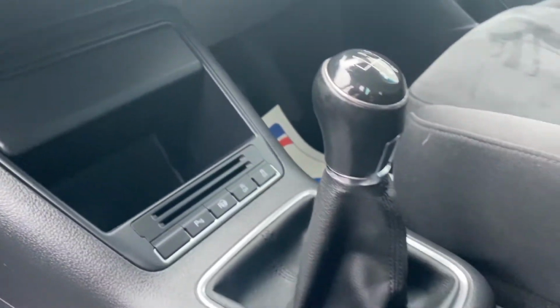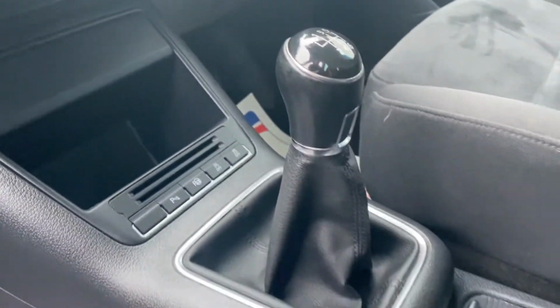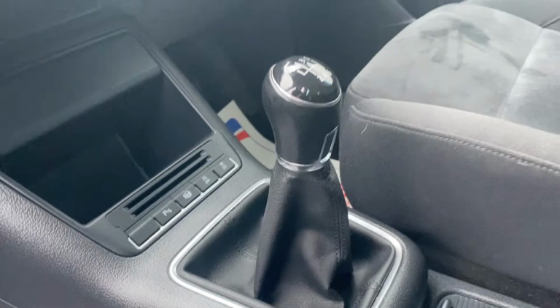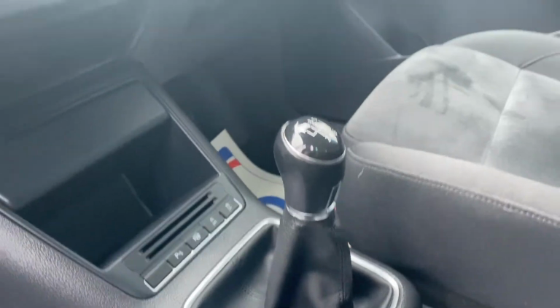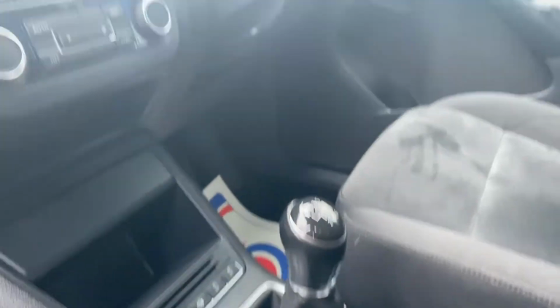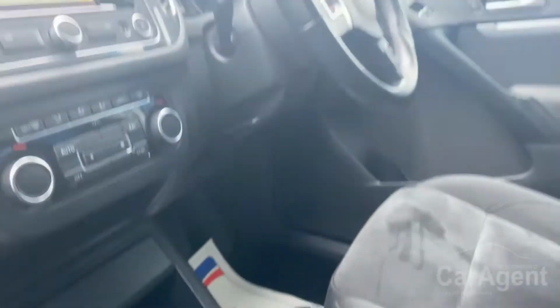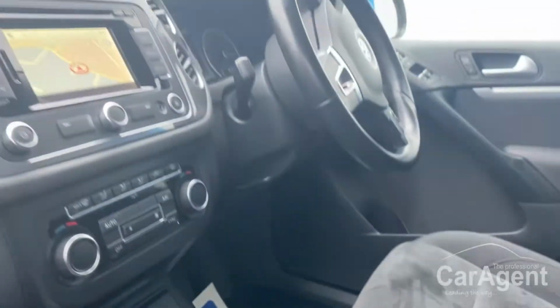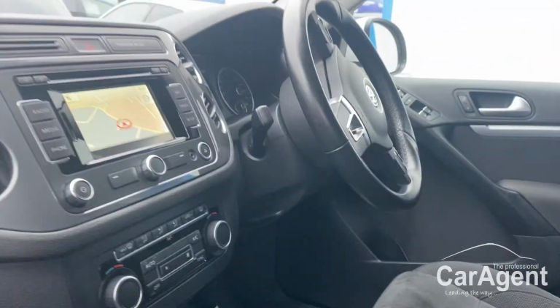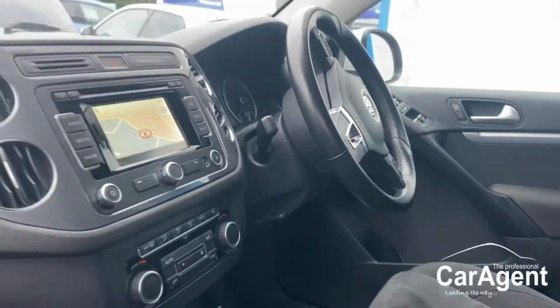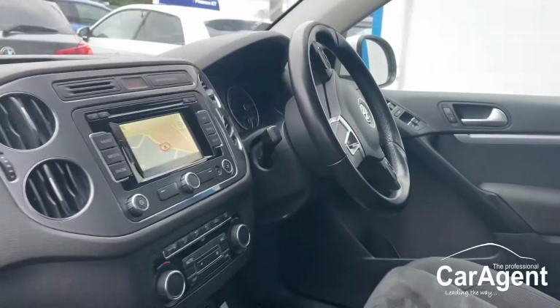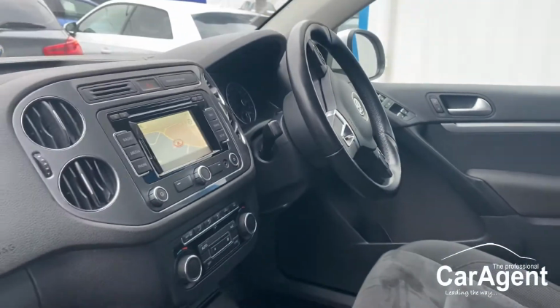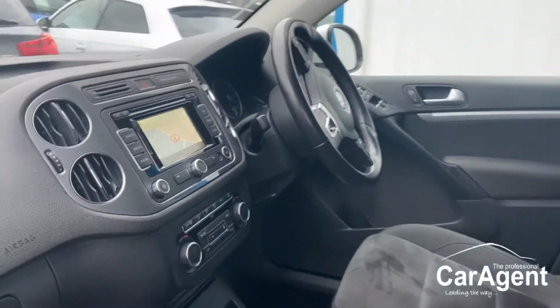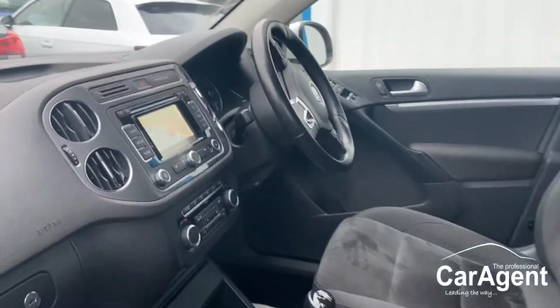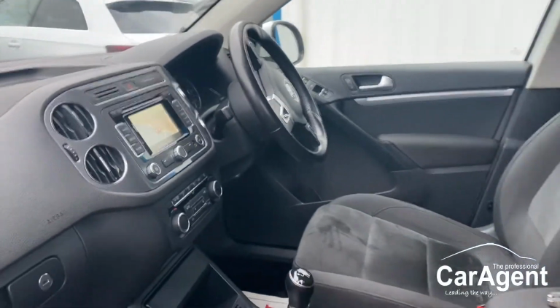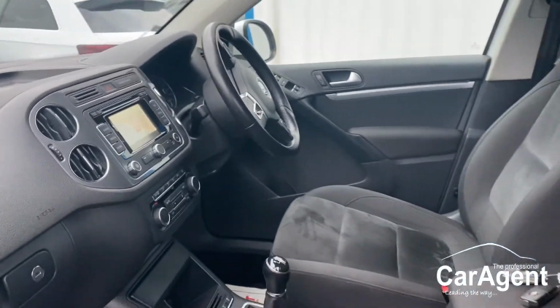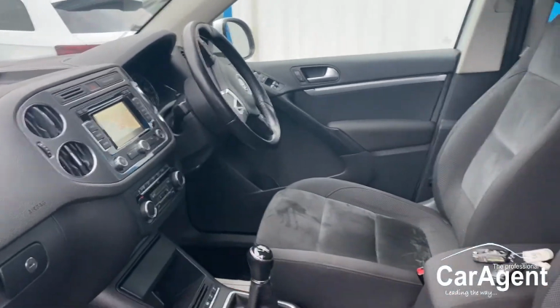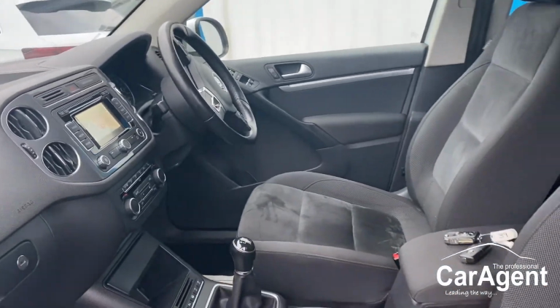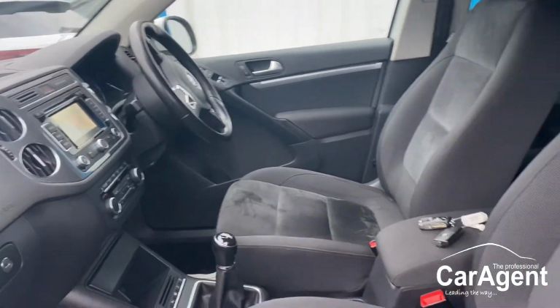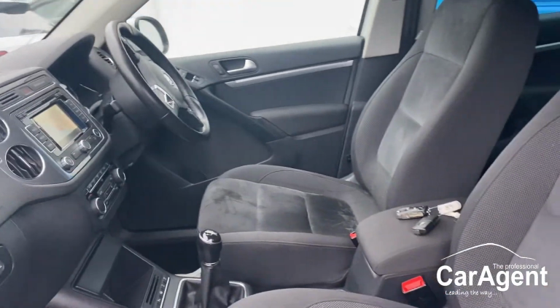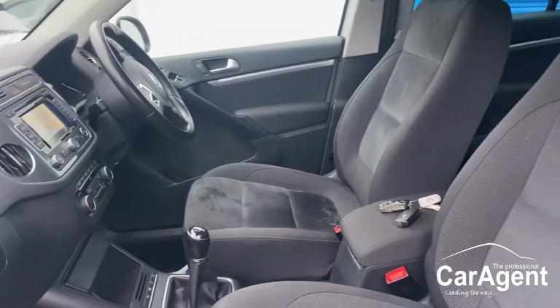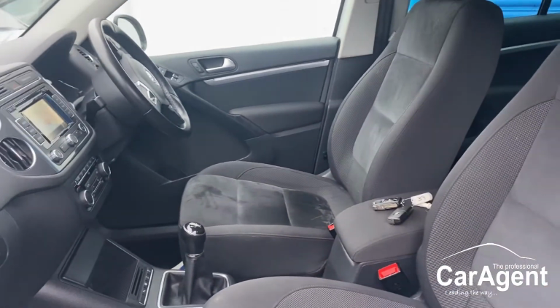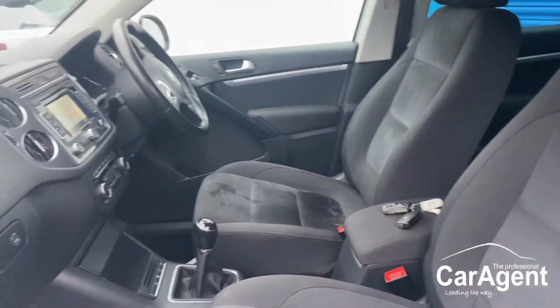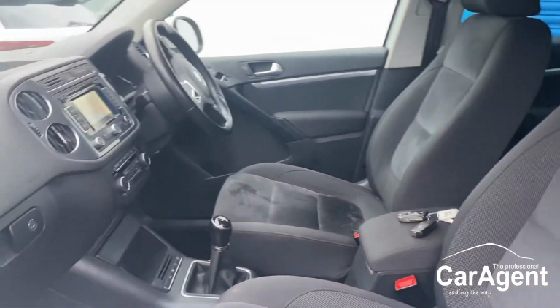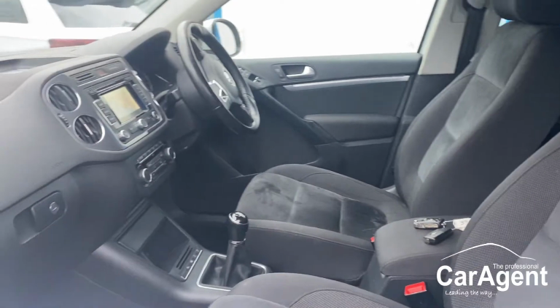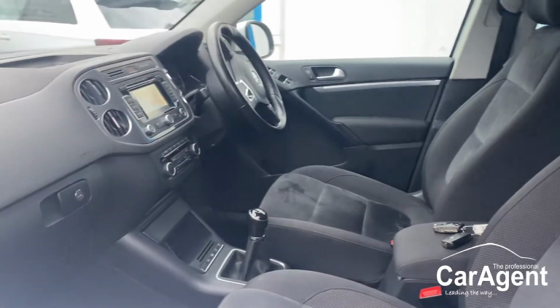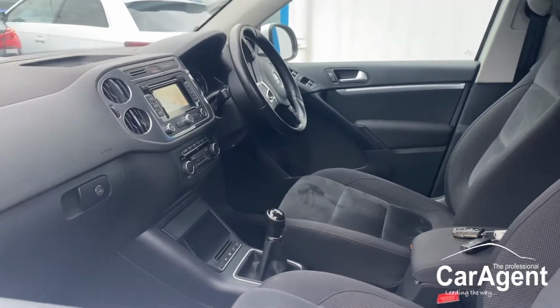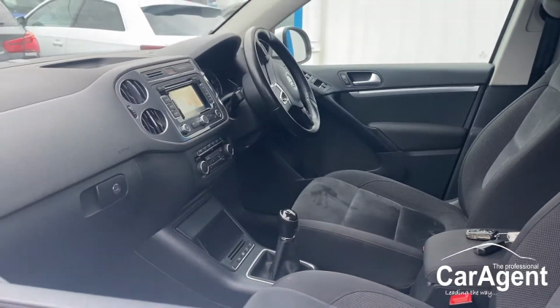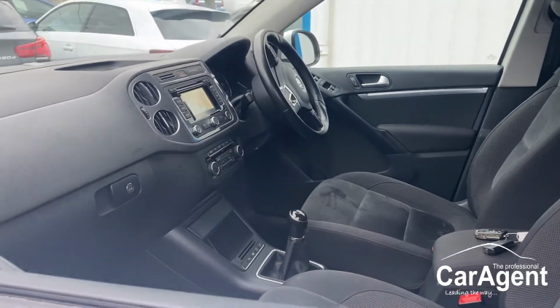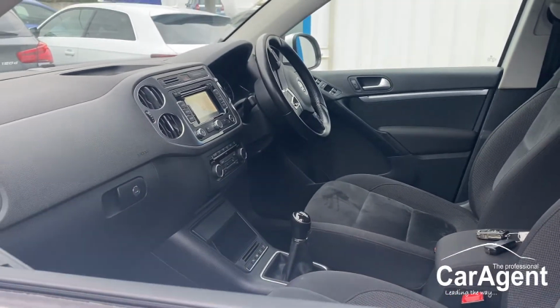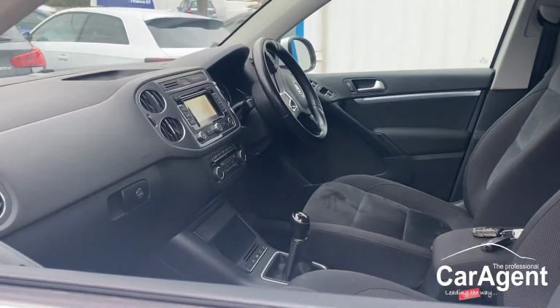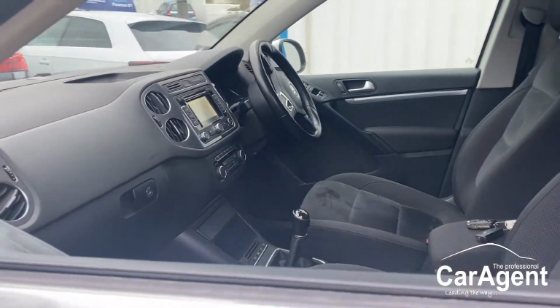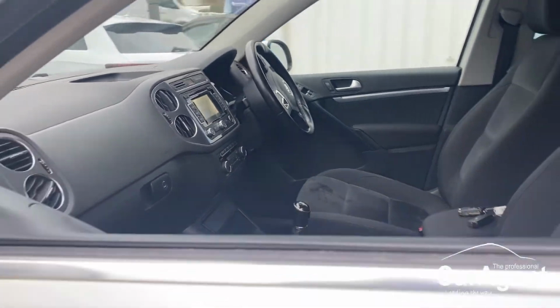I think you'll agree — good looking inside, good looking outside, and very credible being a Volkswagen. Come and see it before you miss it here at the Car Agents.